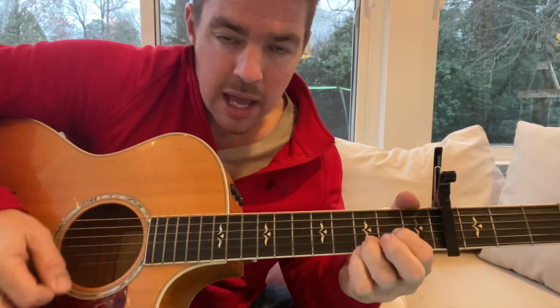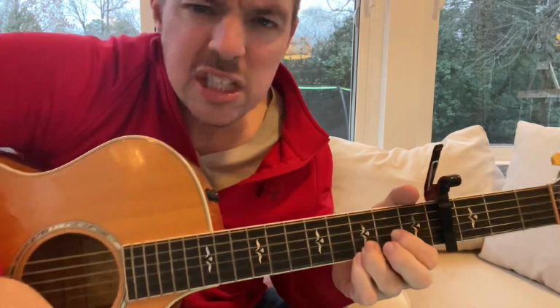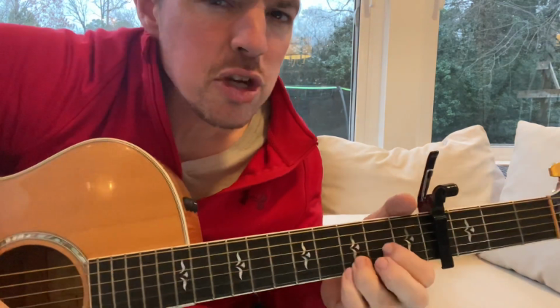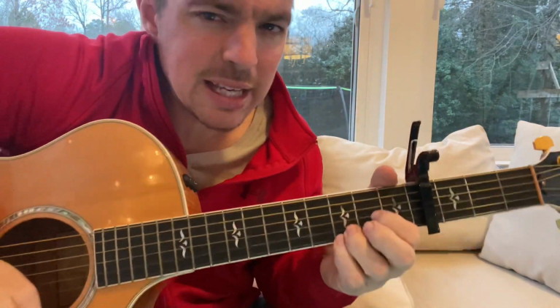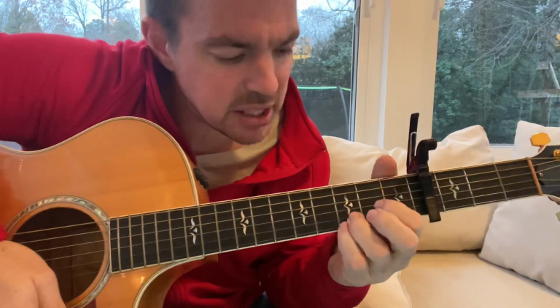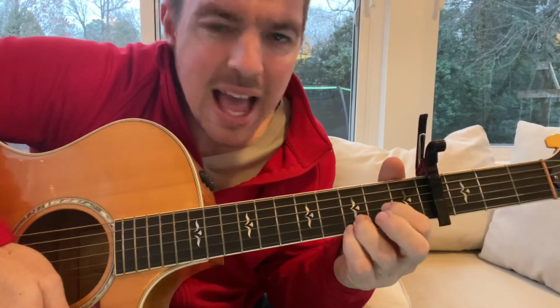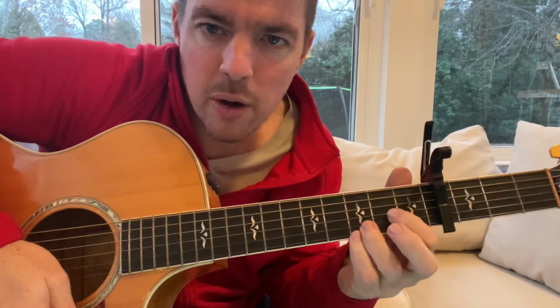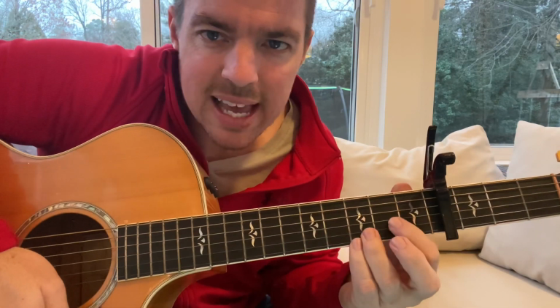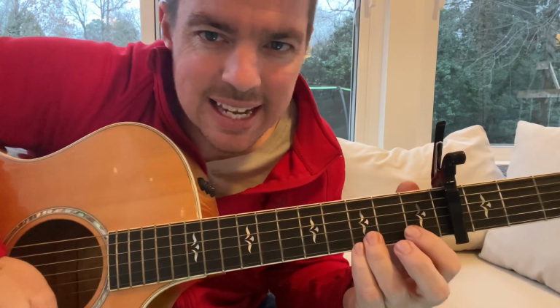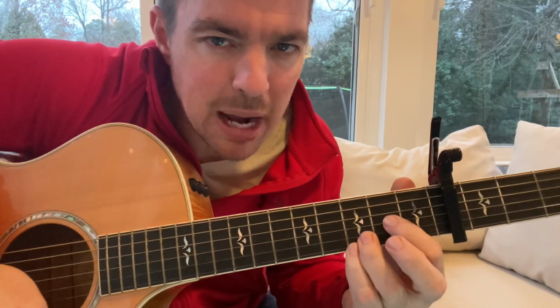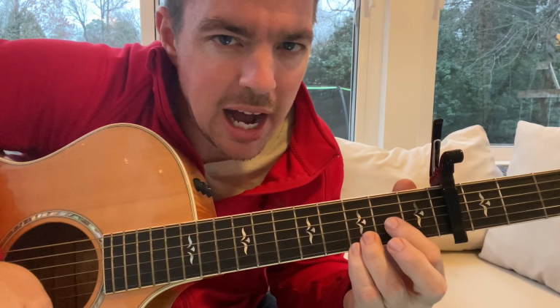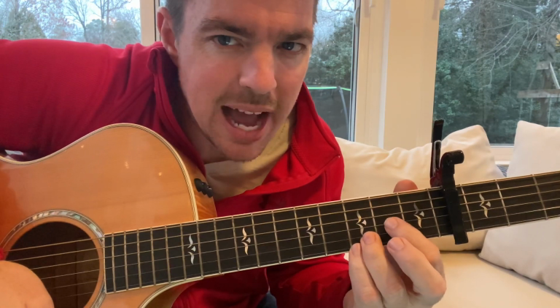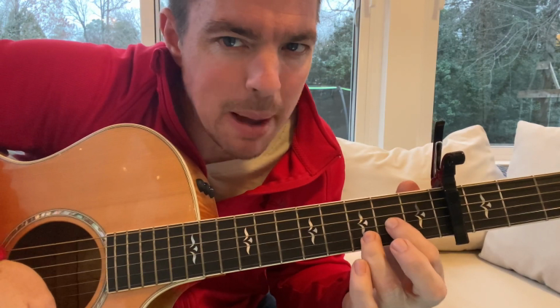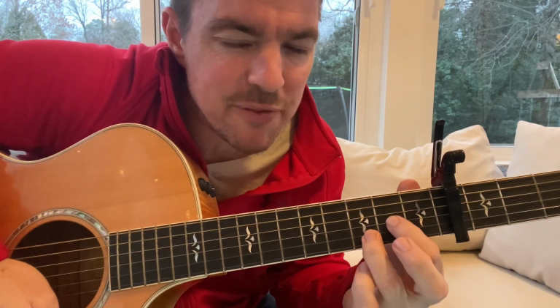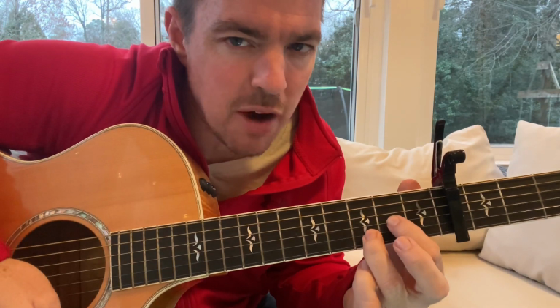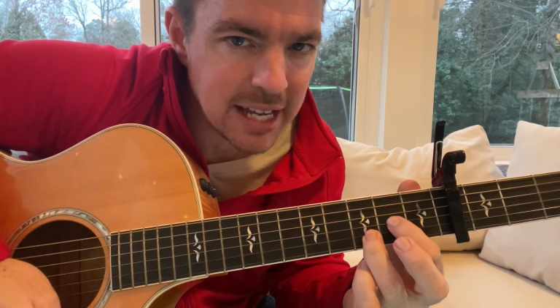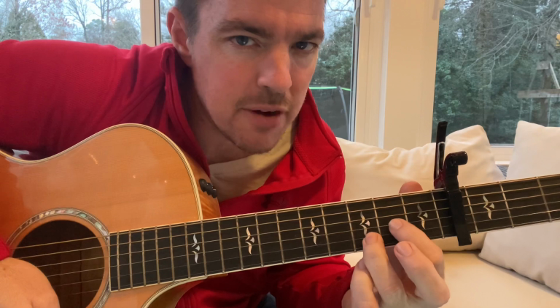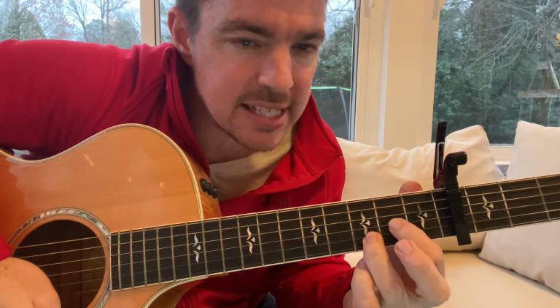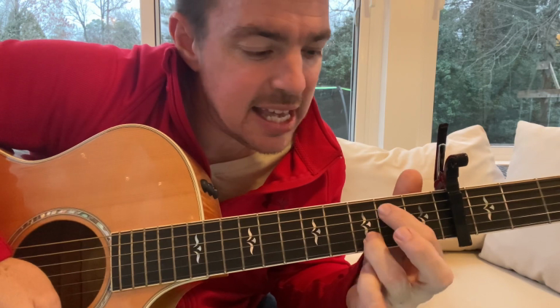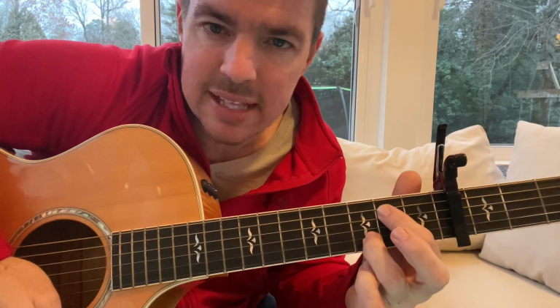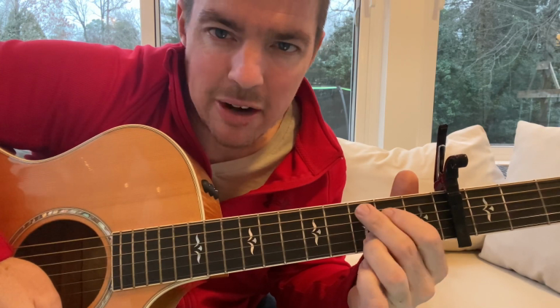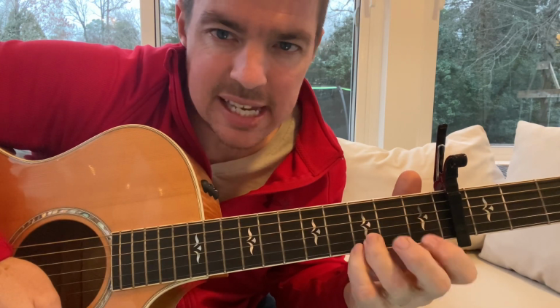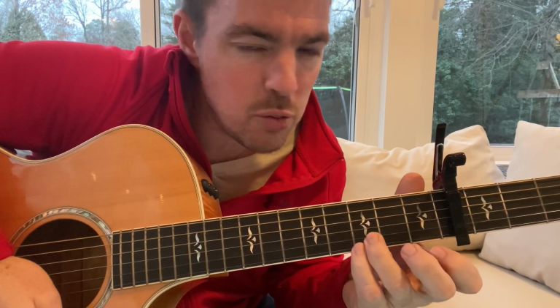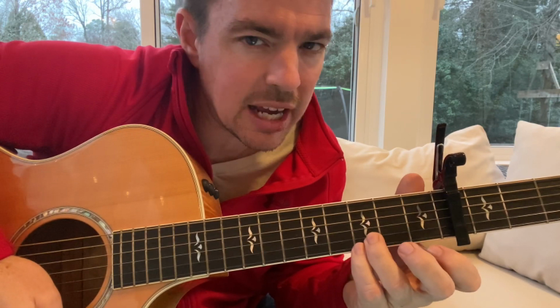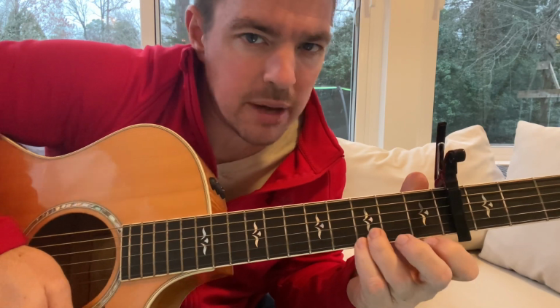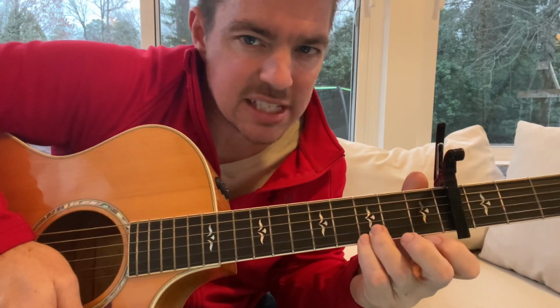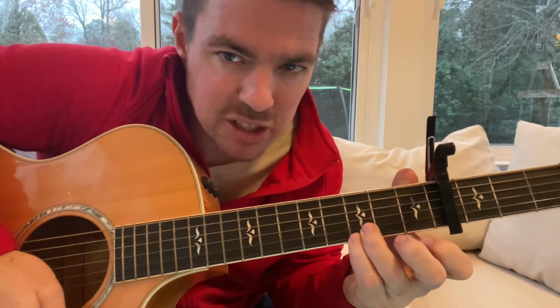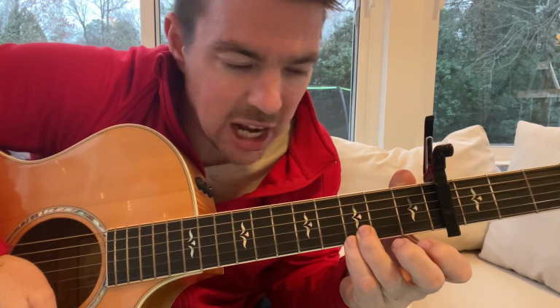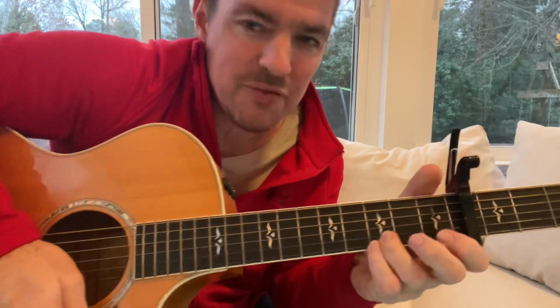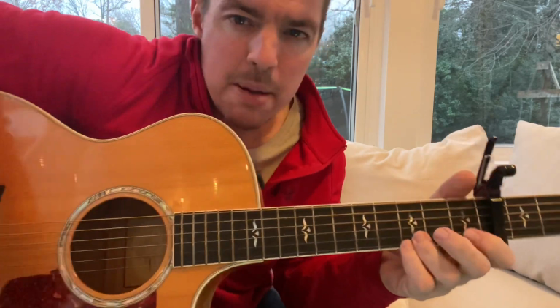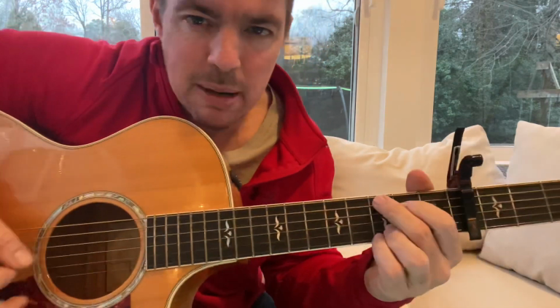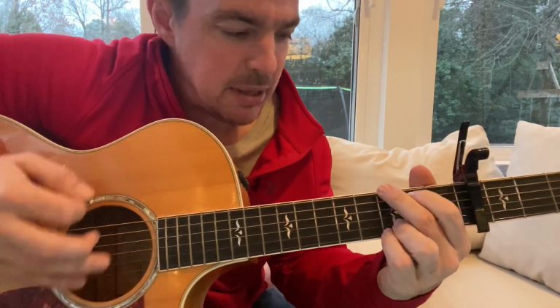What you'll also see me do a lot of times in songs like this — instead of keeping the bottom two locked, I'll take my pinky finger off for the D, even the E minor and the C. If you want to just stabilize the guitar, lock them in — that's fine. But sometimes you'll see me vary it.